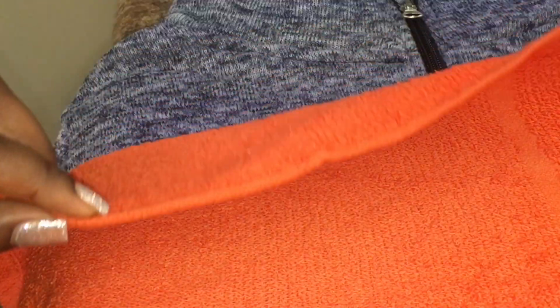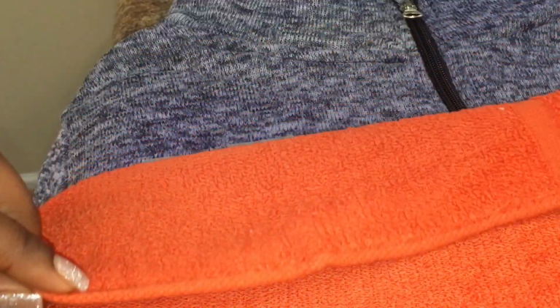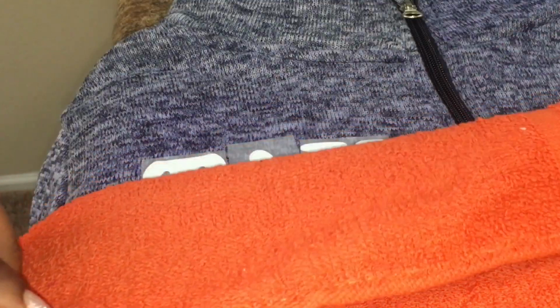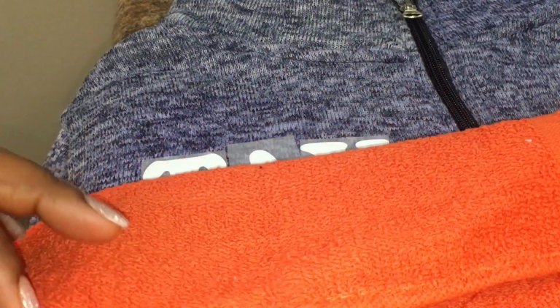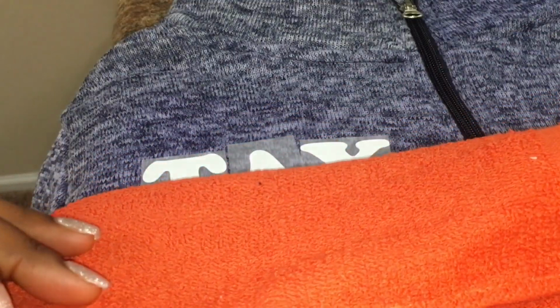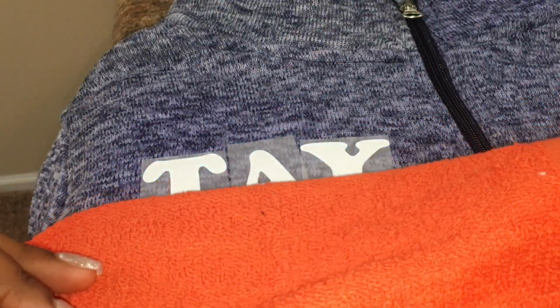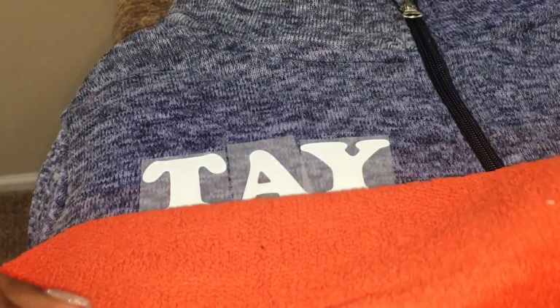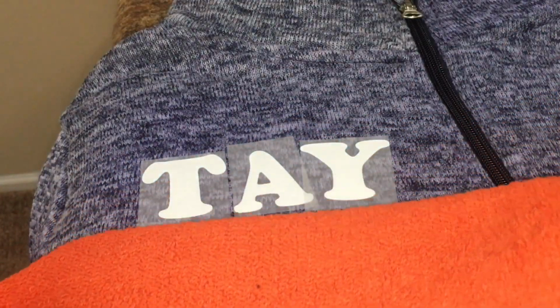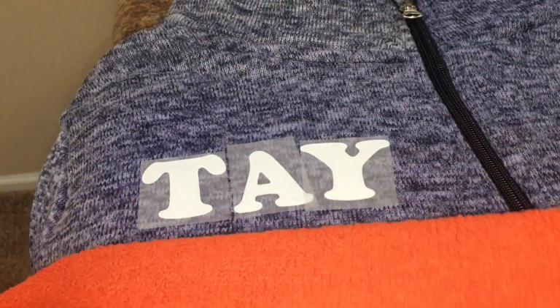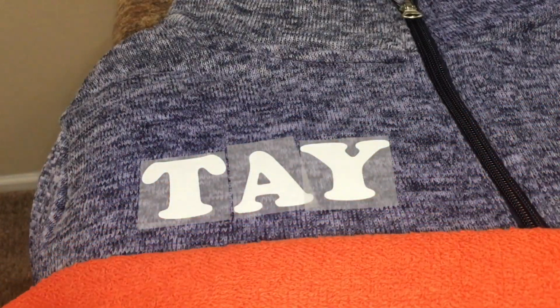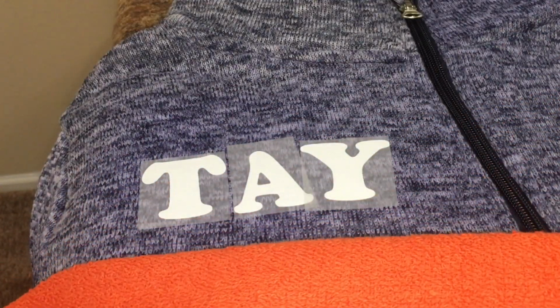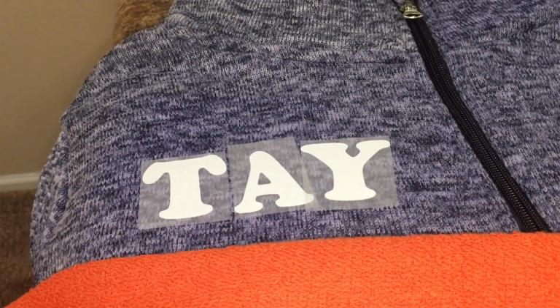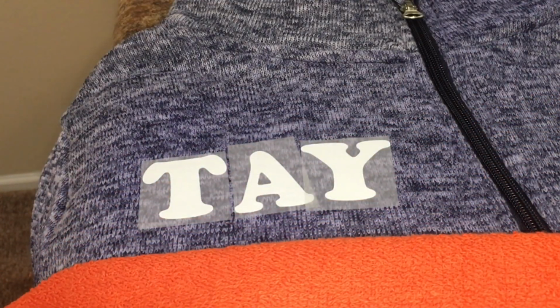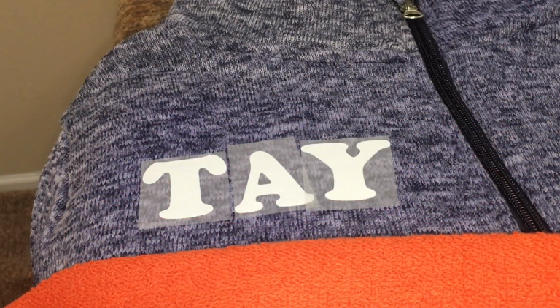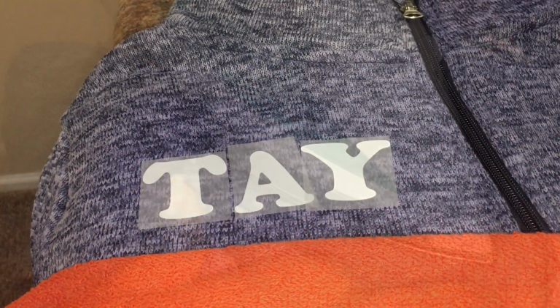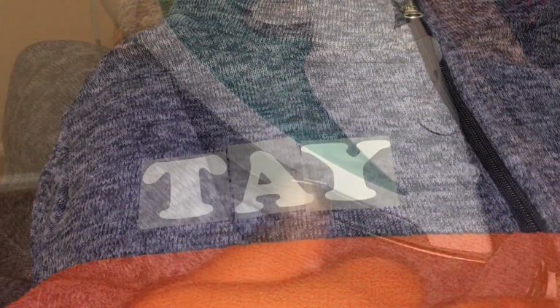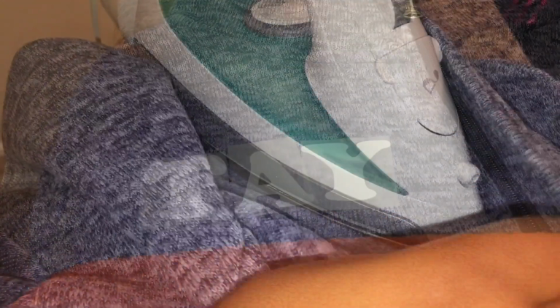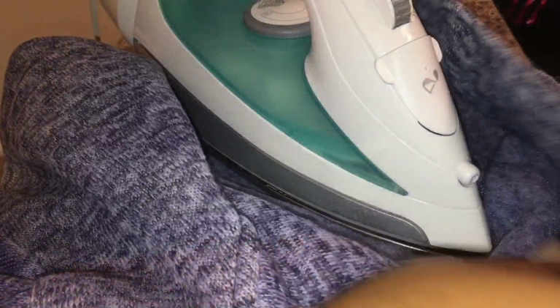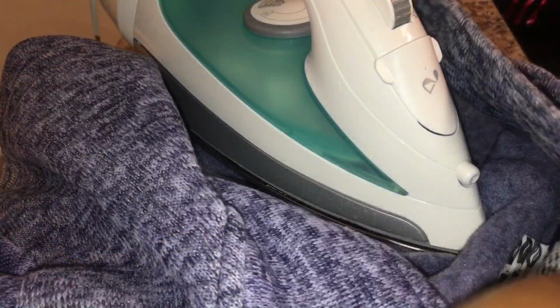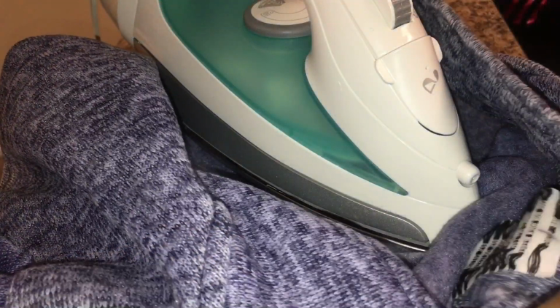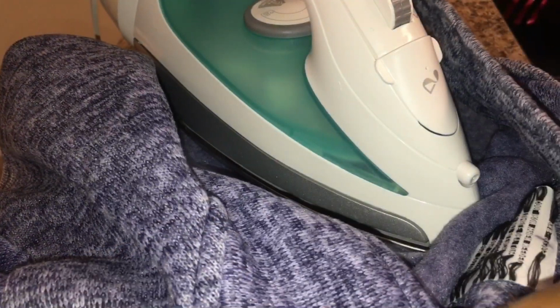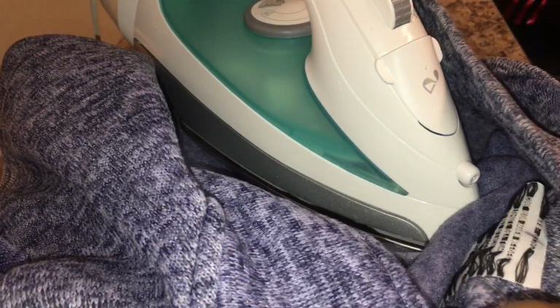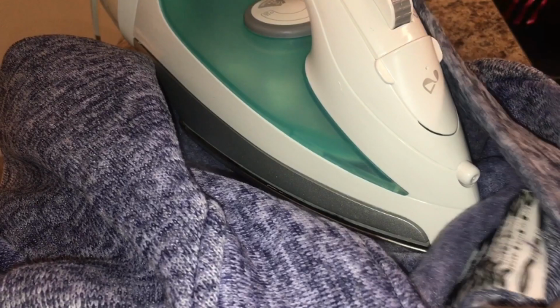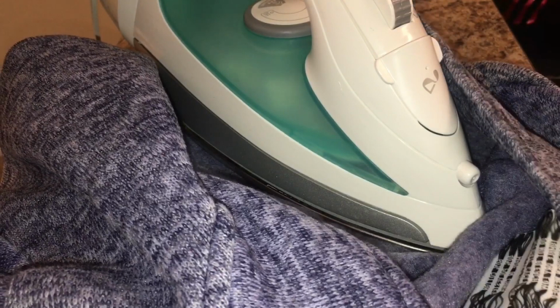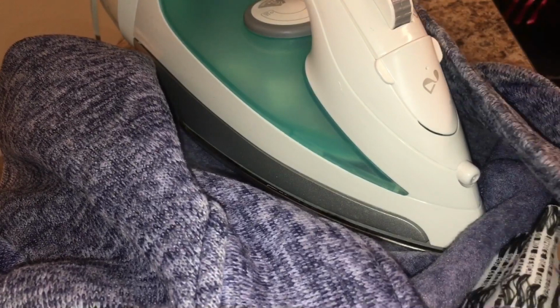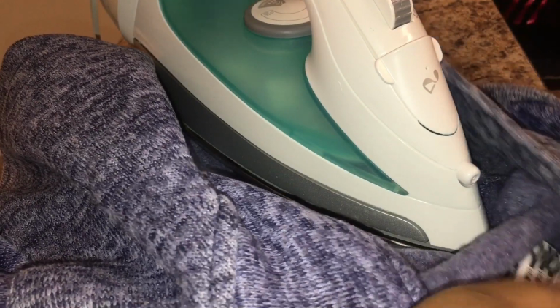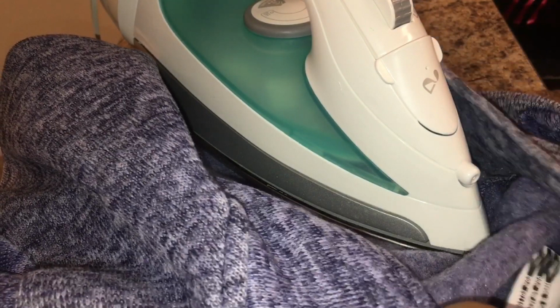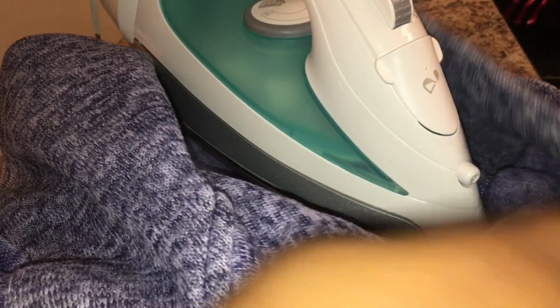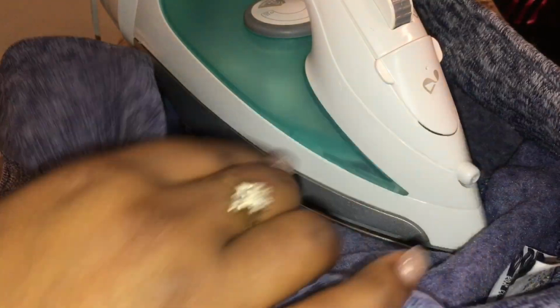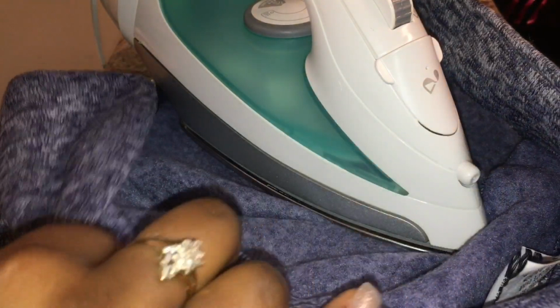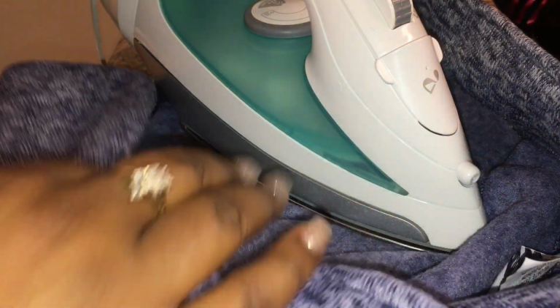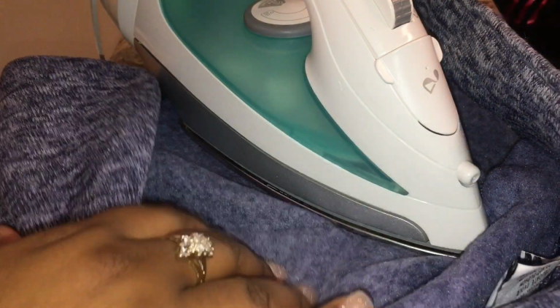Now that the letters are stuck on in the front, you're going to open it up and iron on the back for a good 20 seconds.